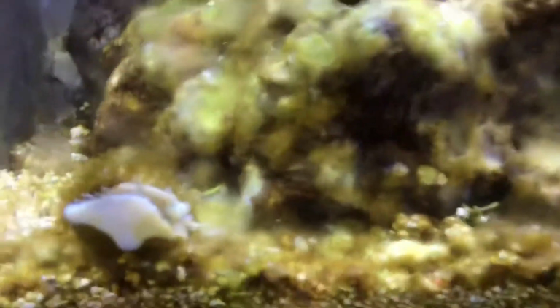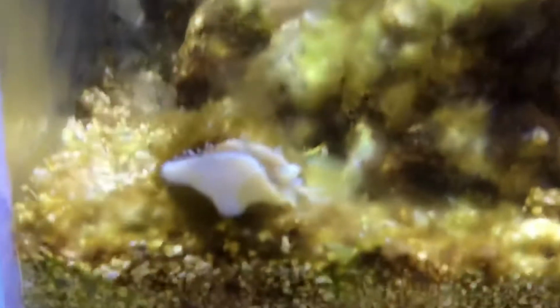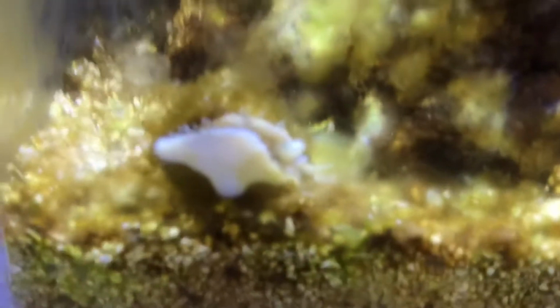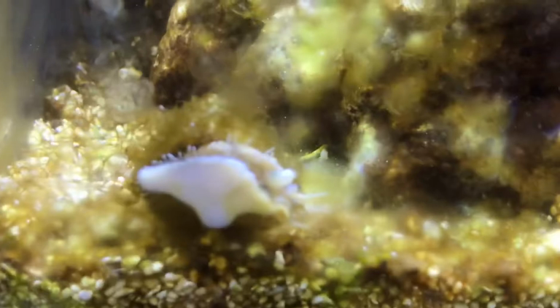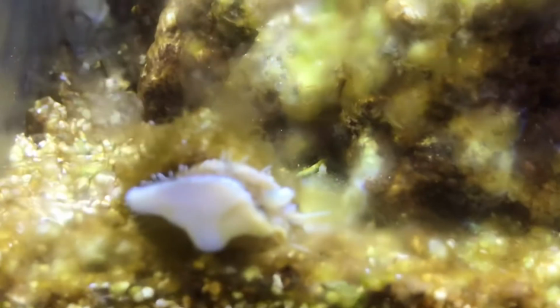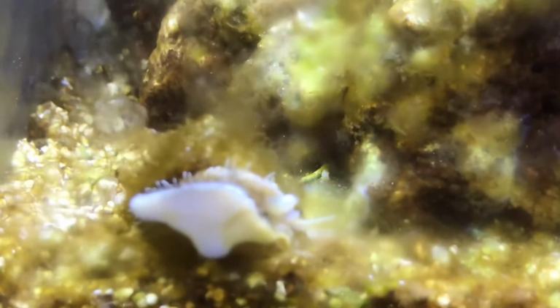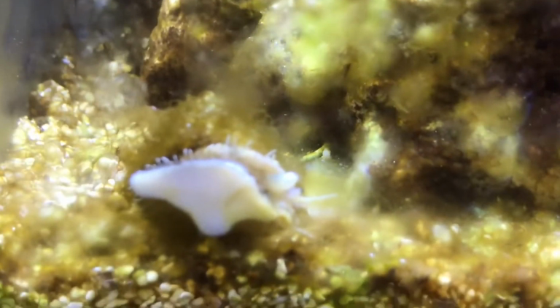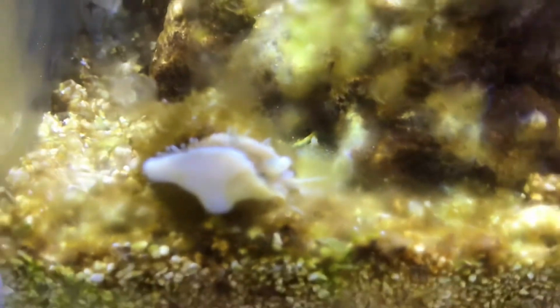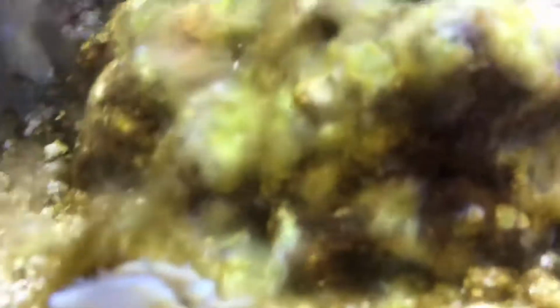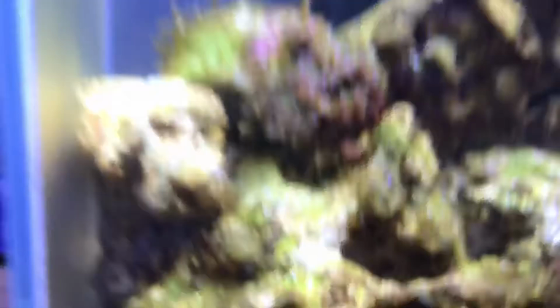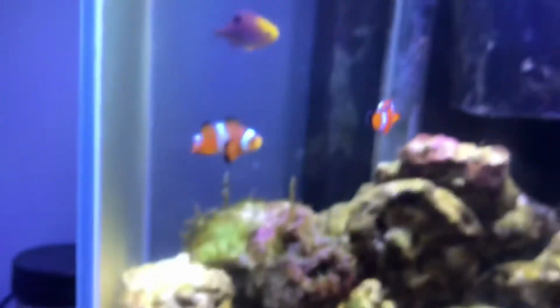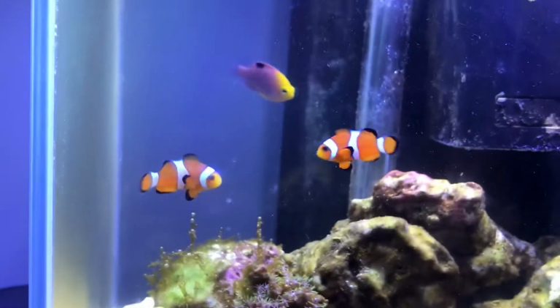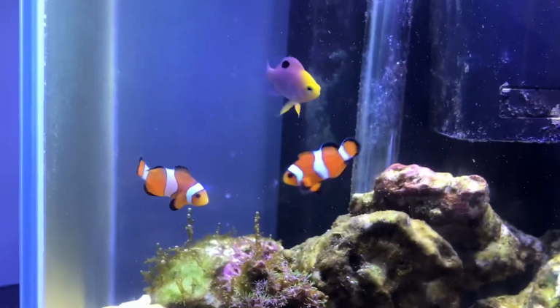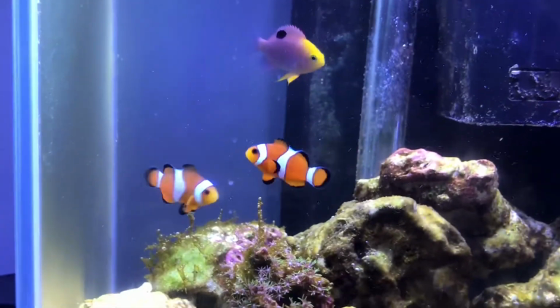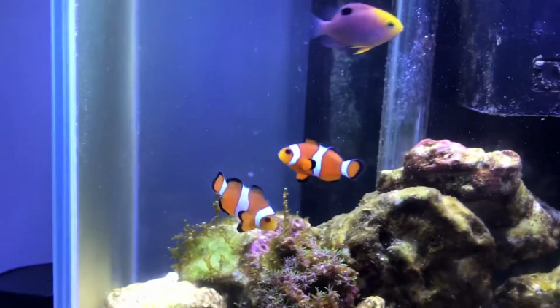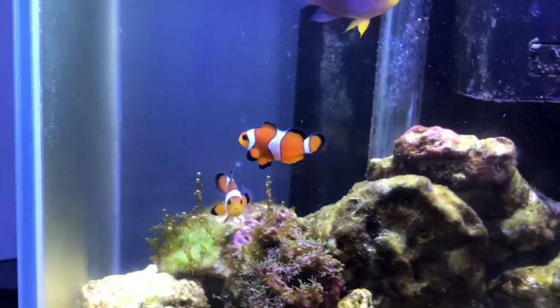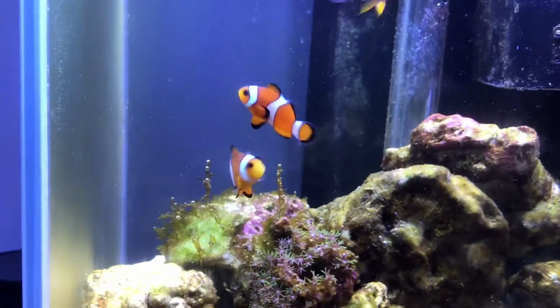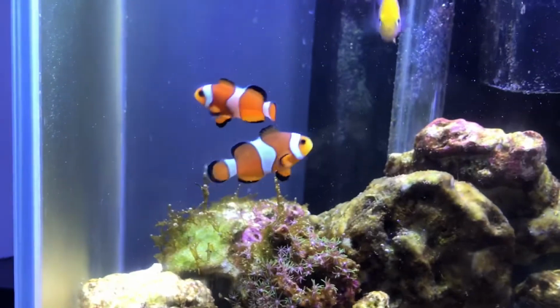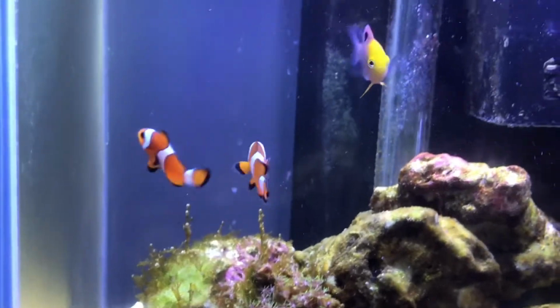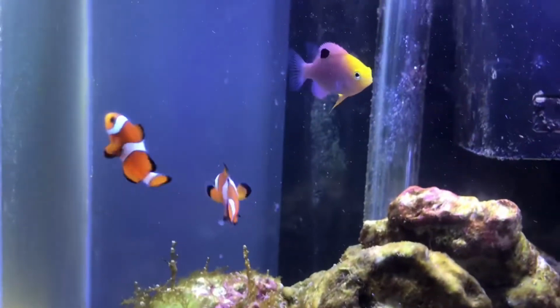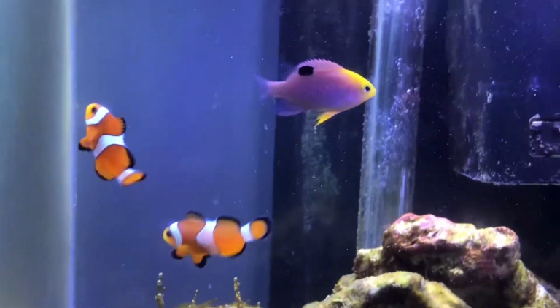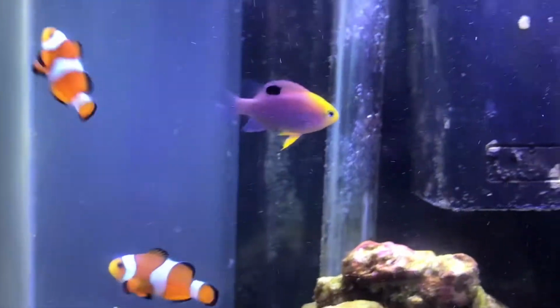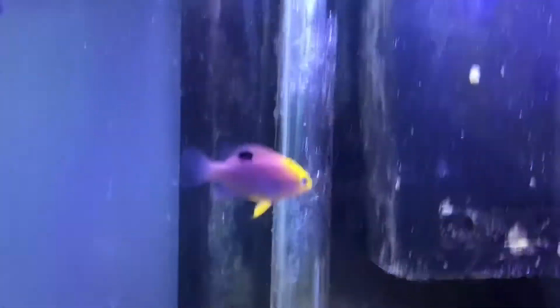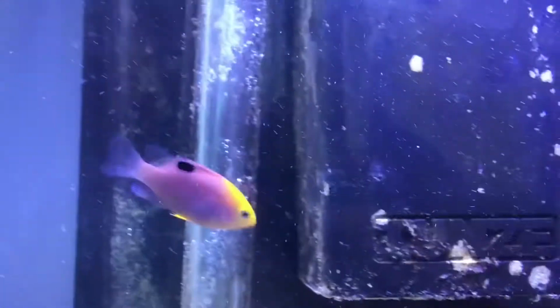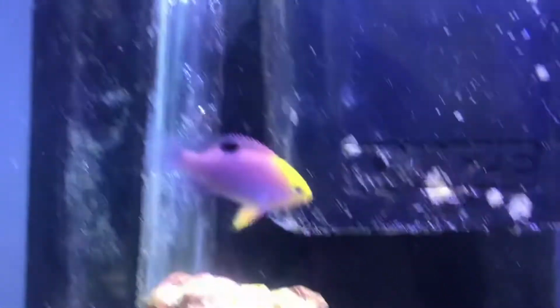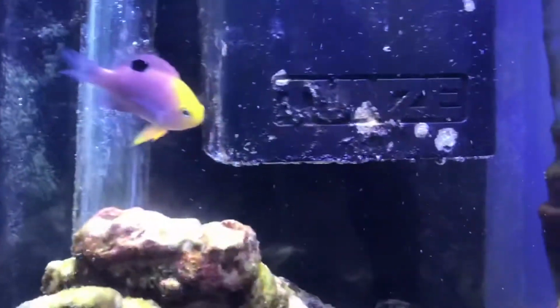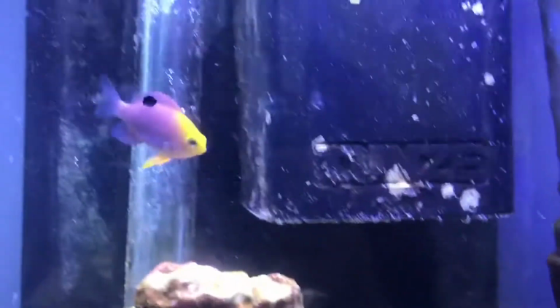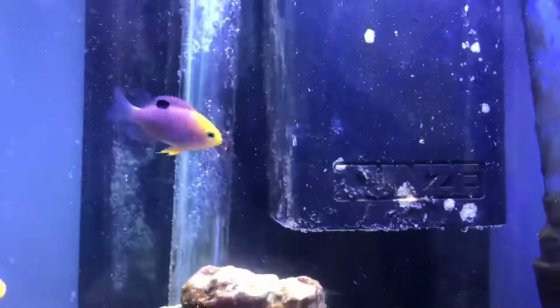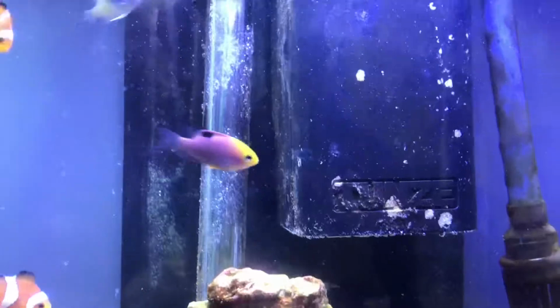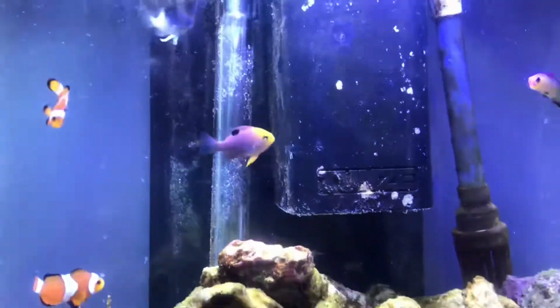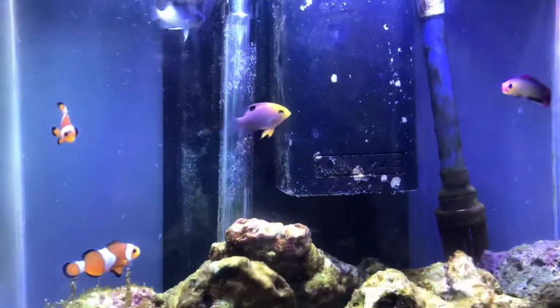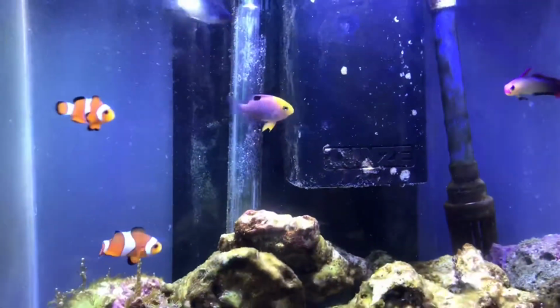We also have an algae snail just chilling there. Most importantly, our clowns are doing absolutely superb and our sunface damsels are getting pretty big. So yeah, let's get into a montage.